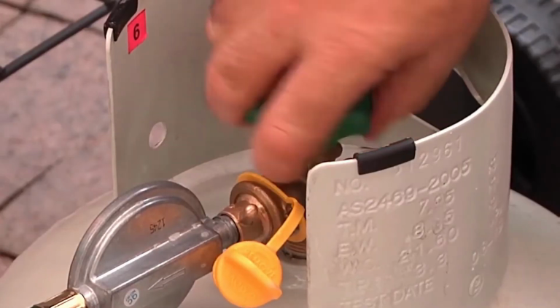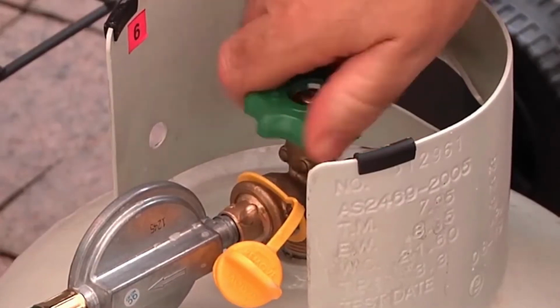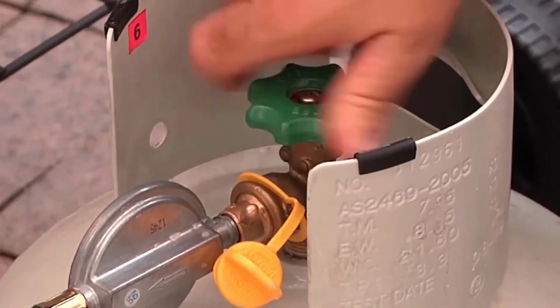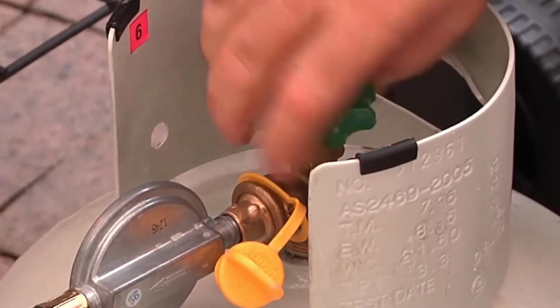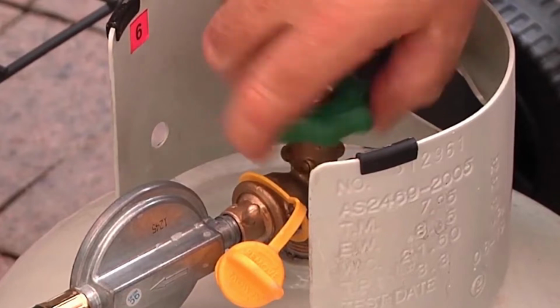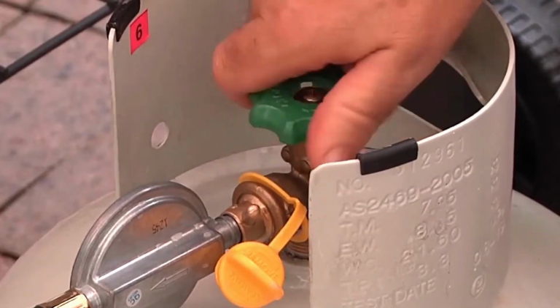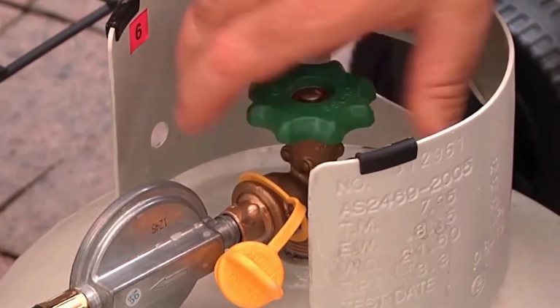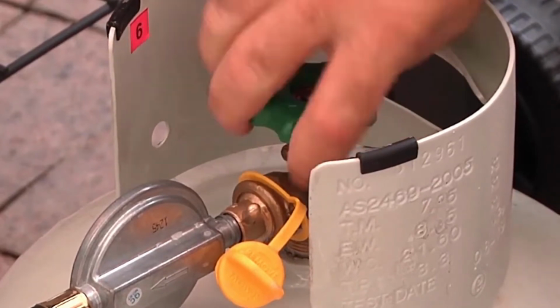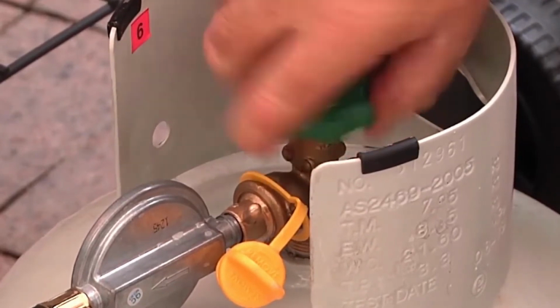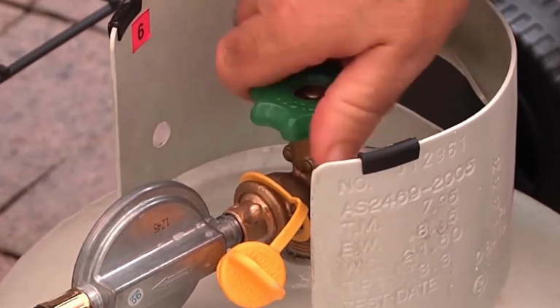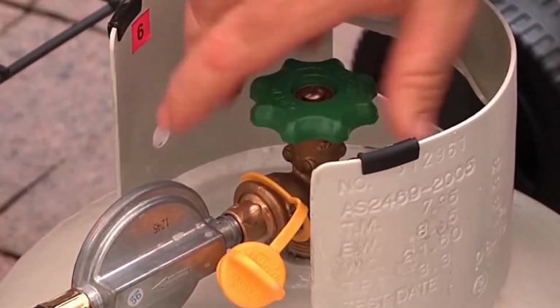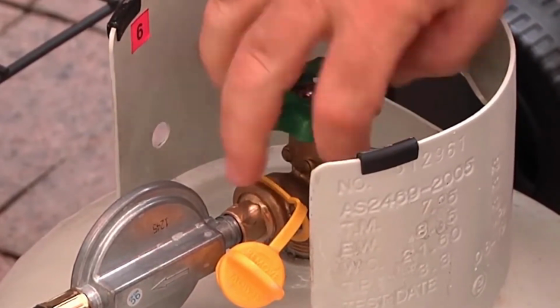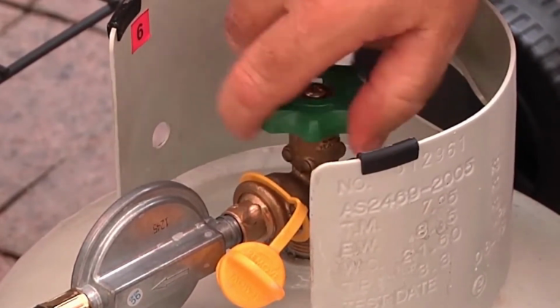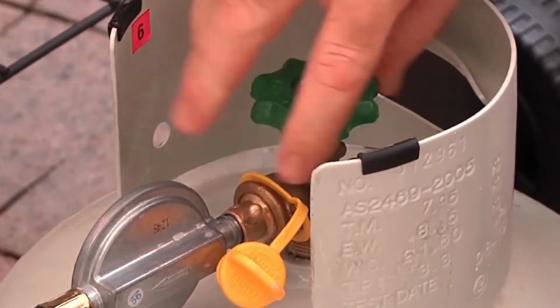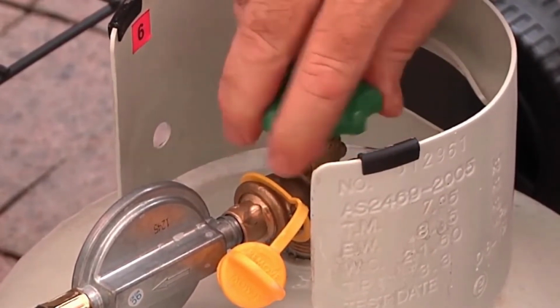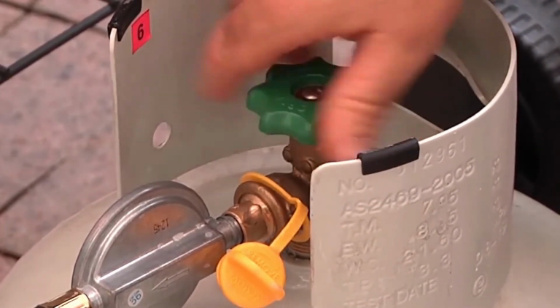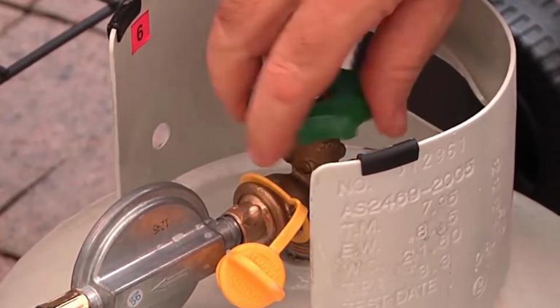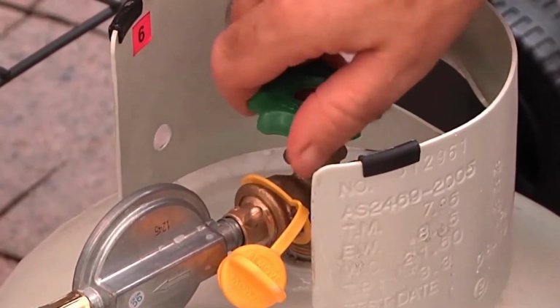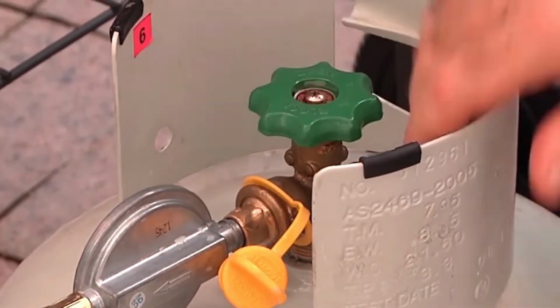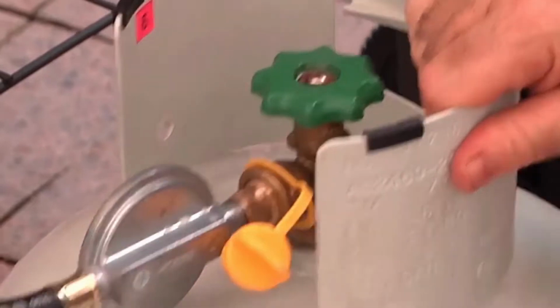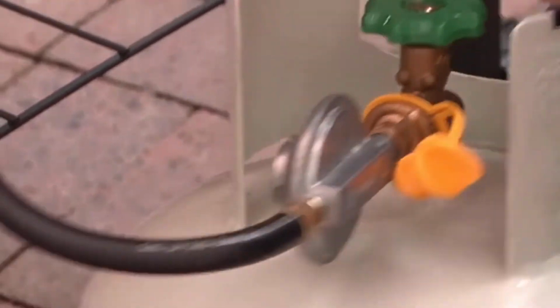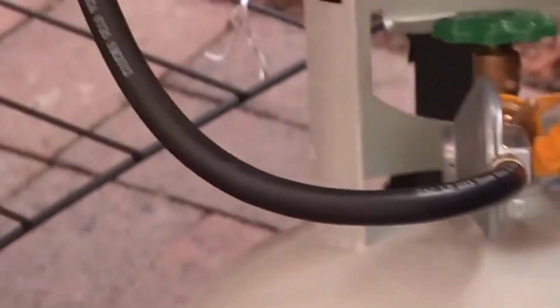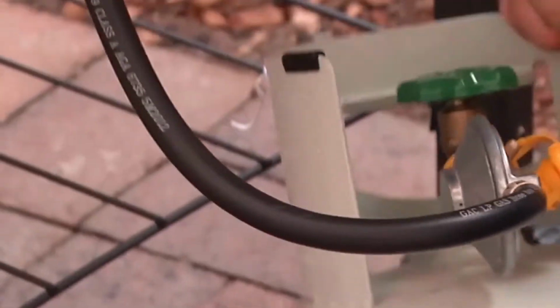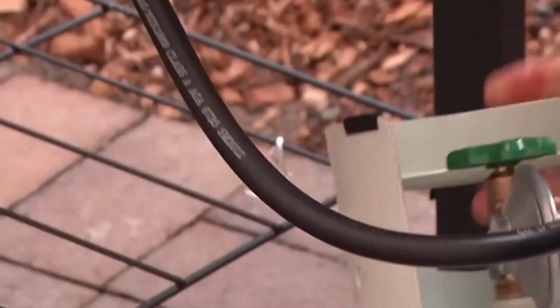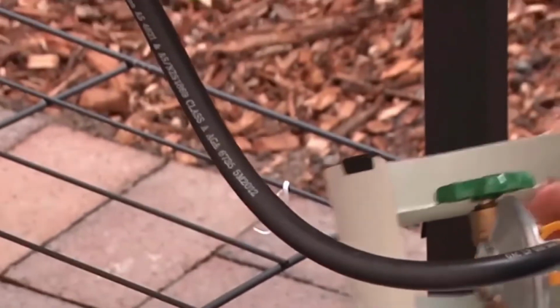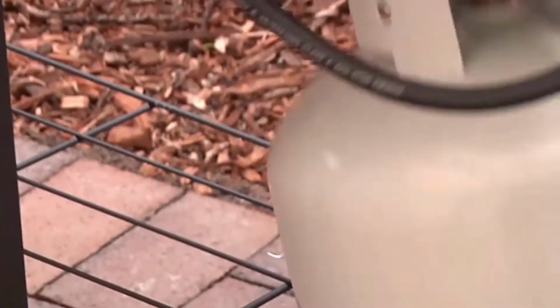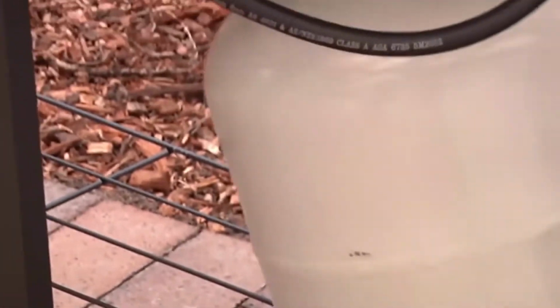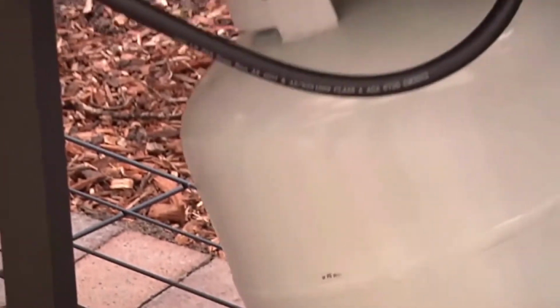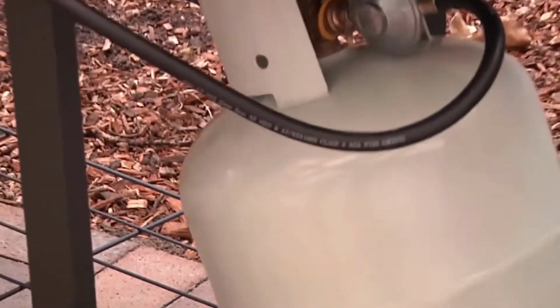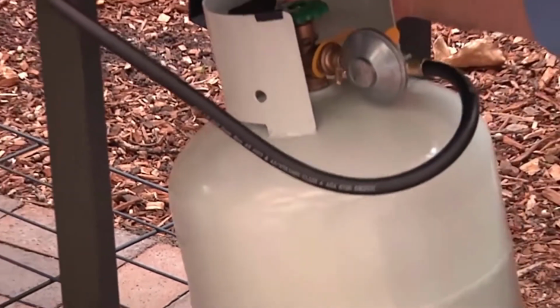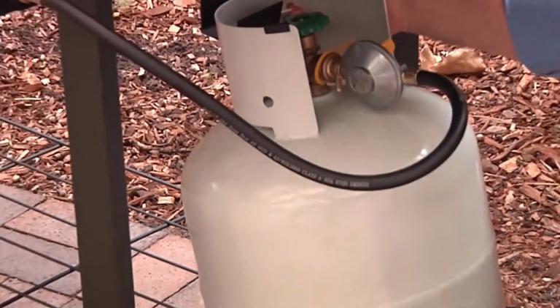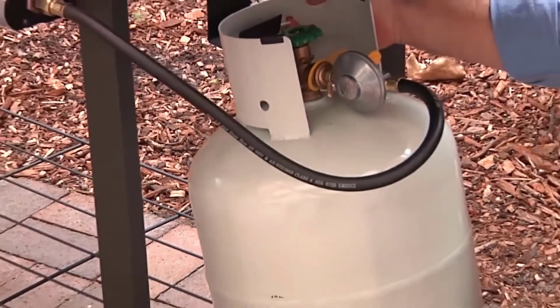Once the connection is gas tight, turn the cylinder valve on fully and then back a quarter turn so the valve operates easily. This will allow you to turn it off quickly if necessary.